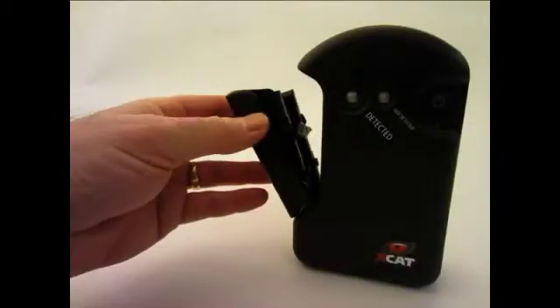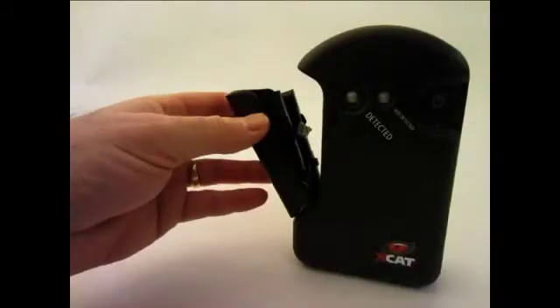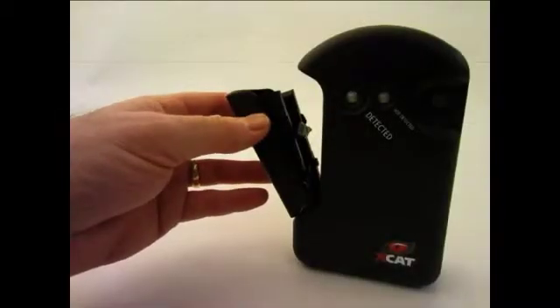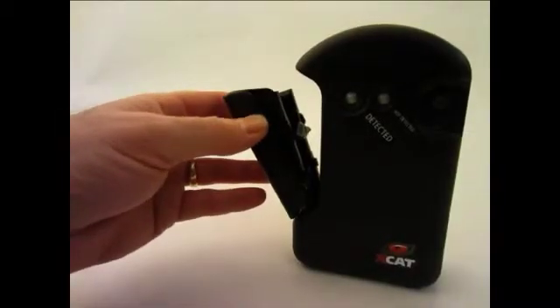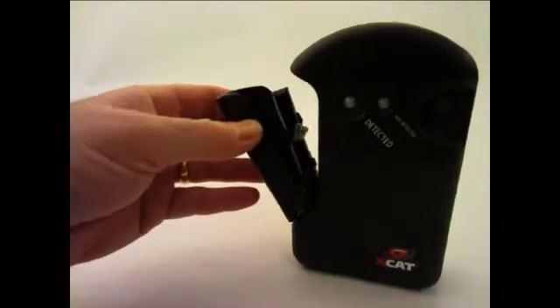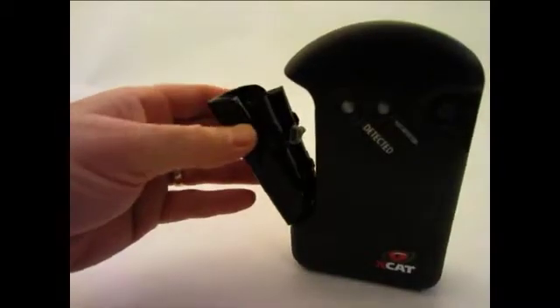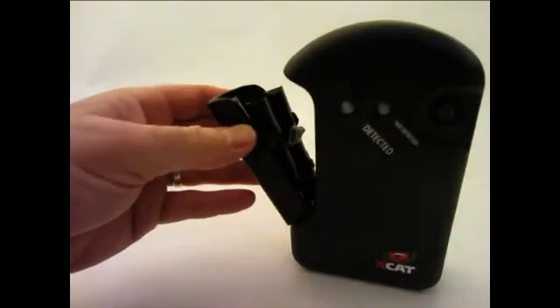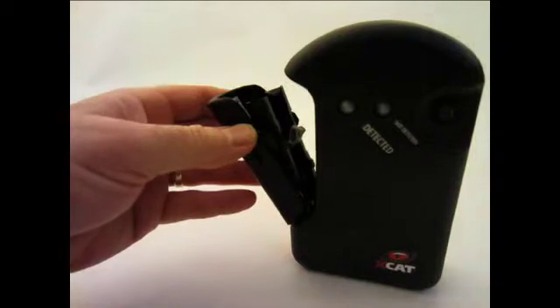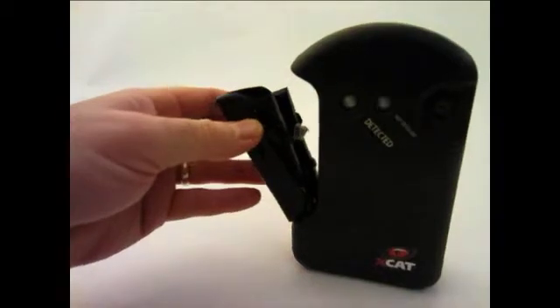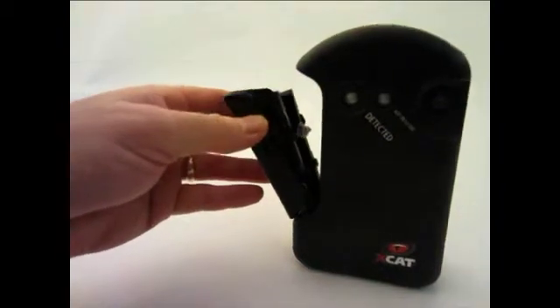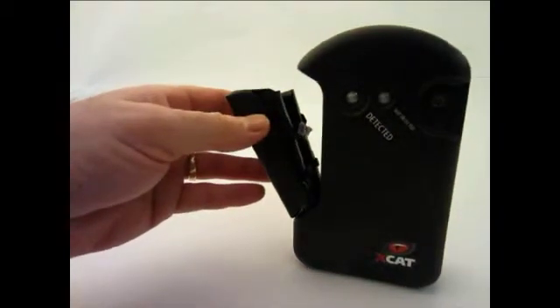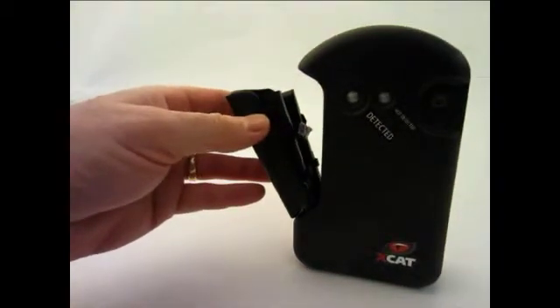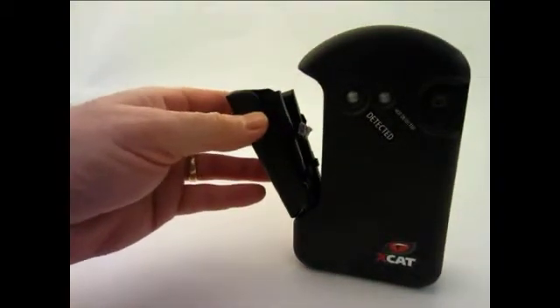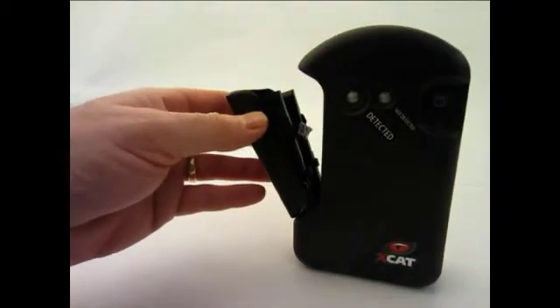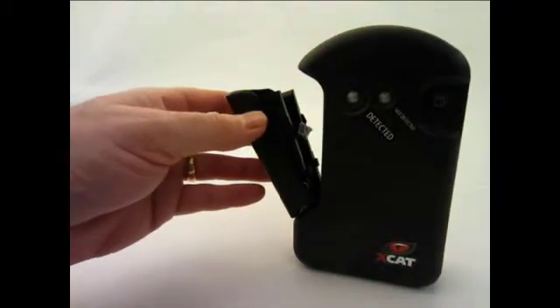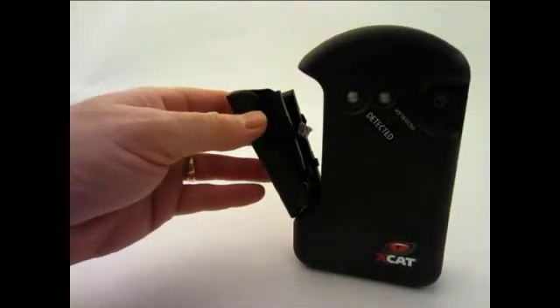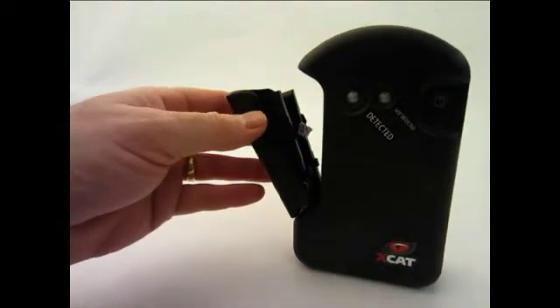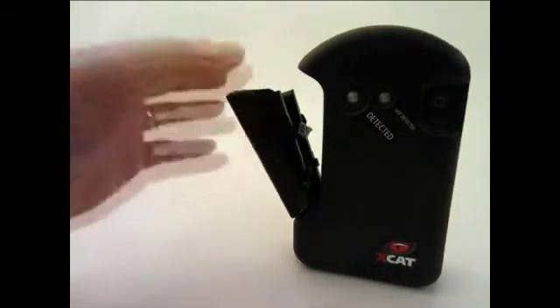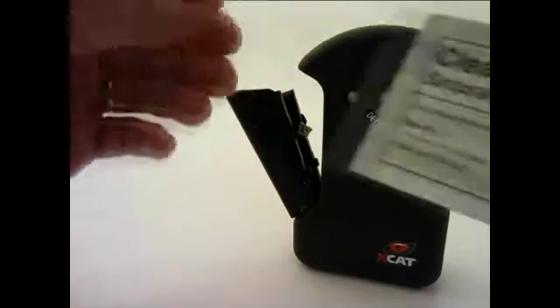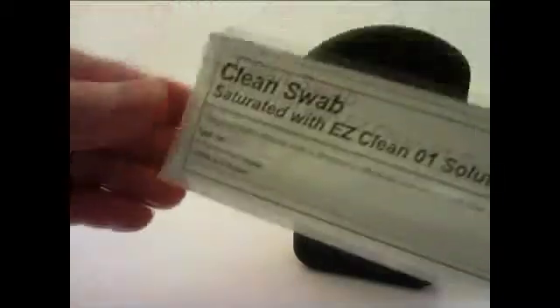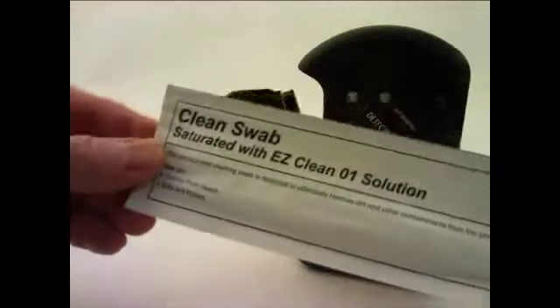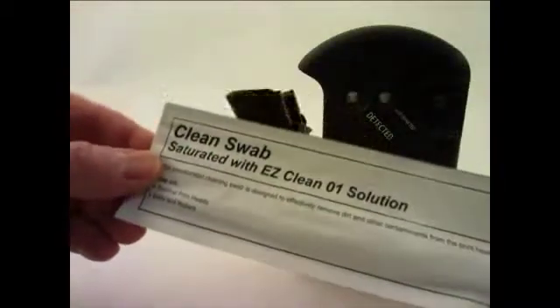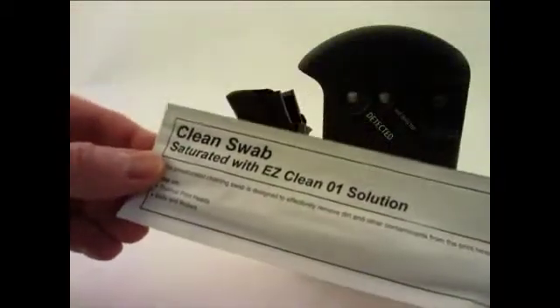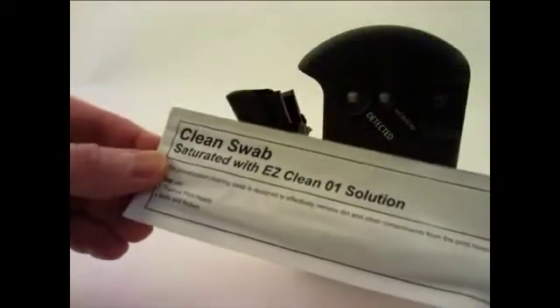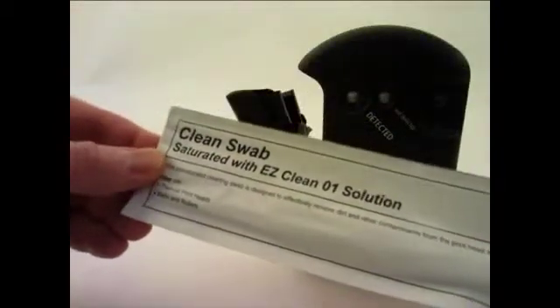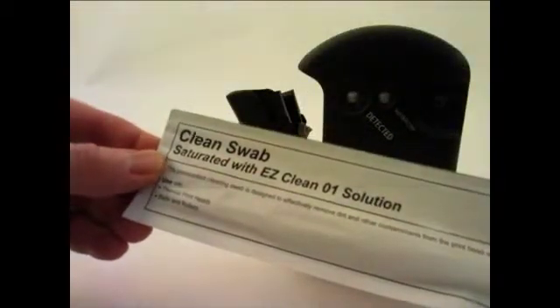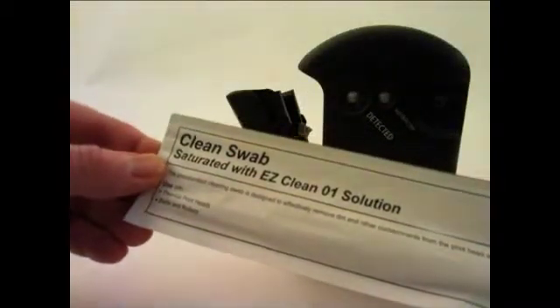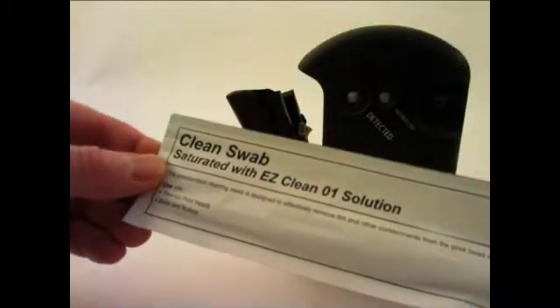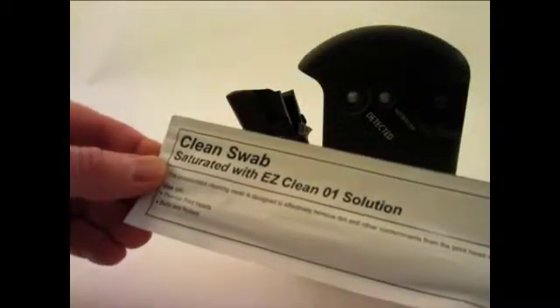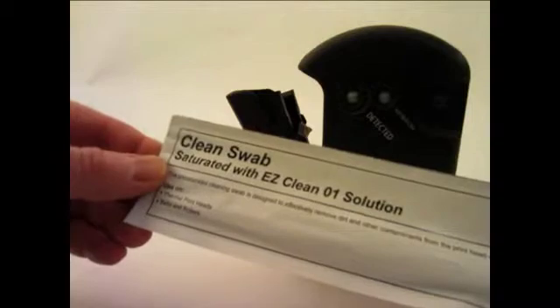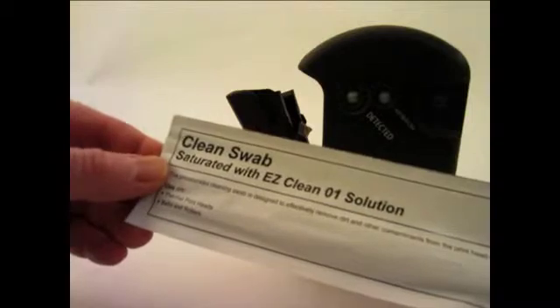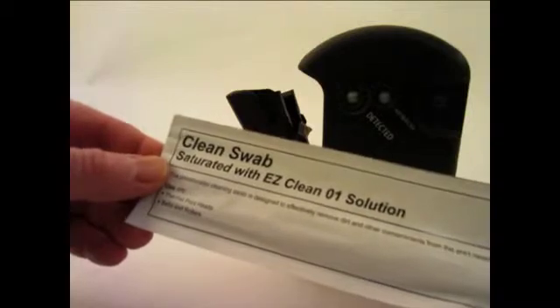Cleaning the XCAT is limited to cleaning the inside of the card carrier. If you notice a buildup of sampling residue in the lower part of the card carrier, clean this area with a clean swab saturated with a cleaning solution suitable for use on the XCAT.